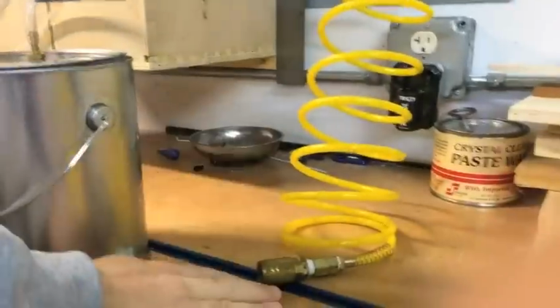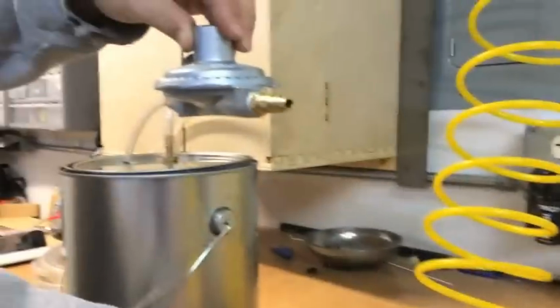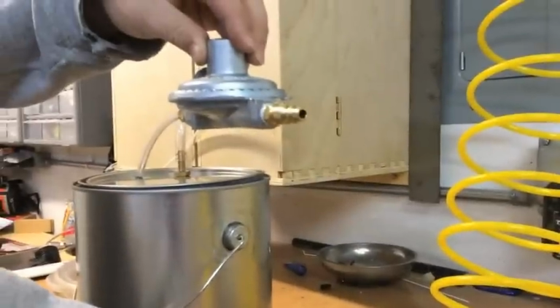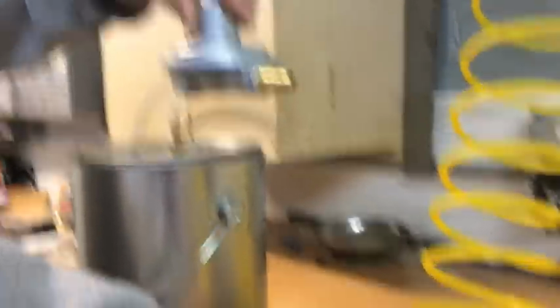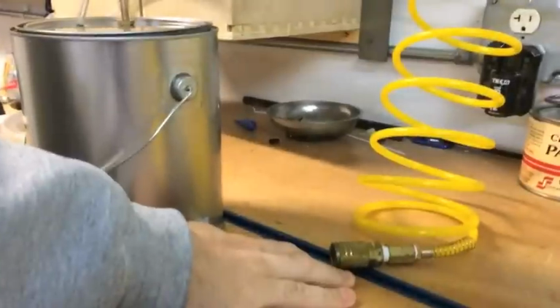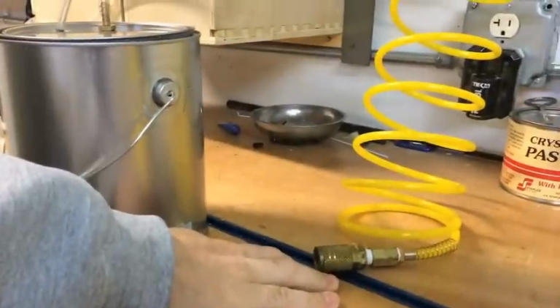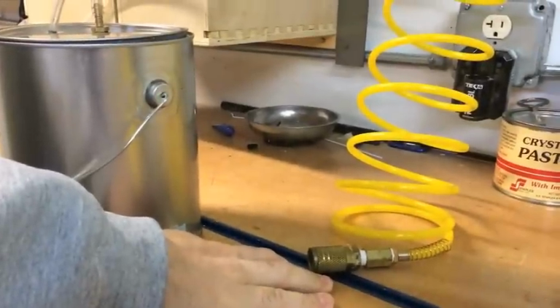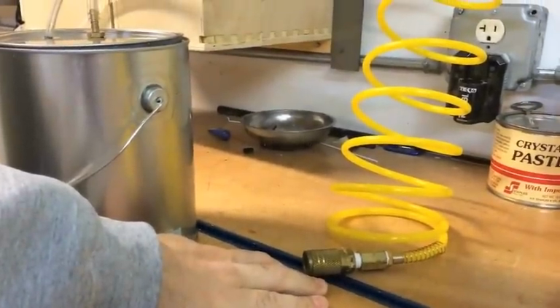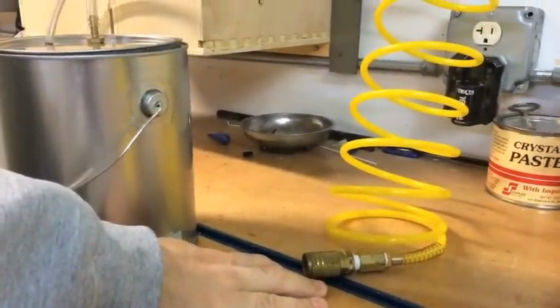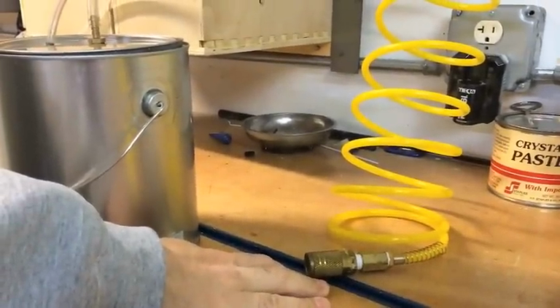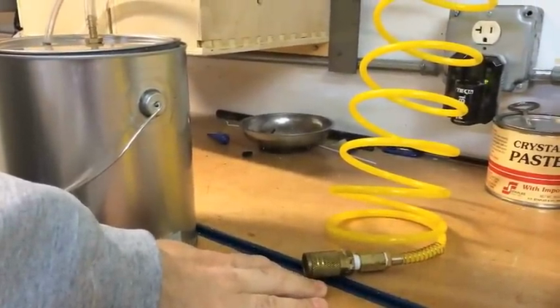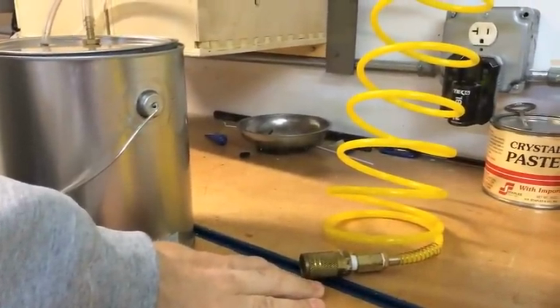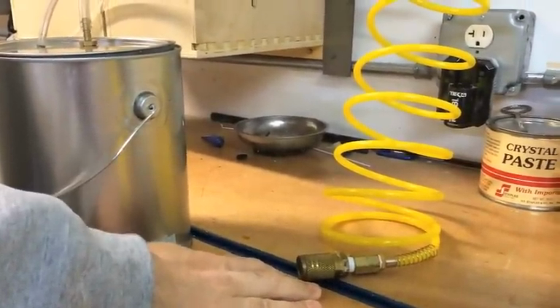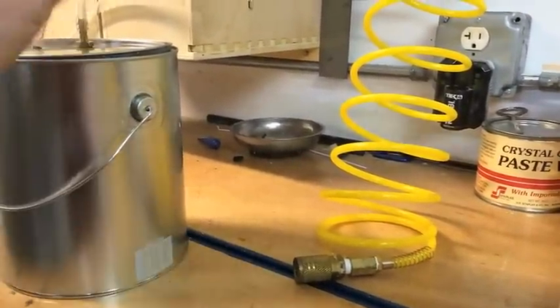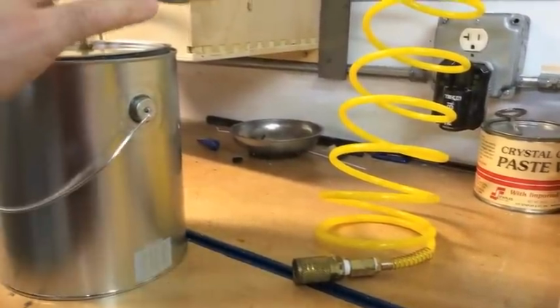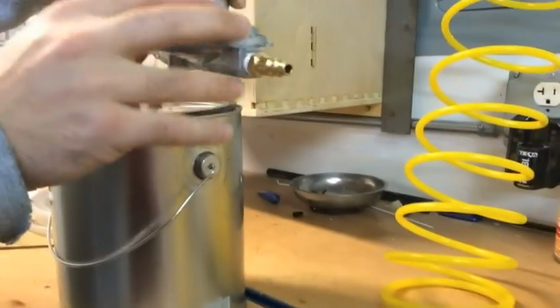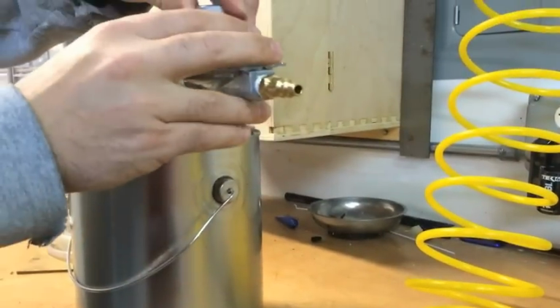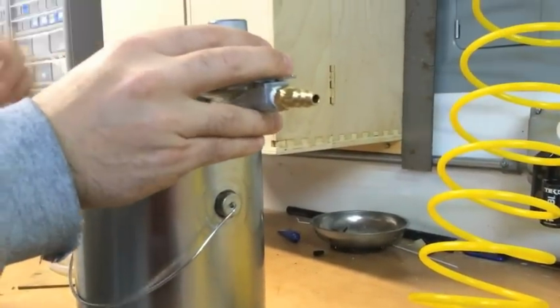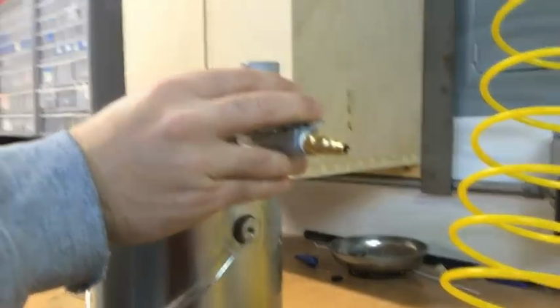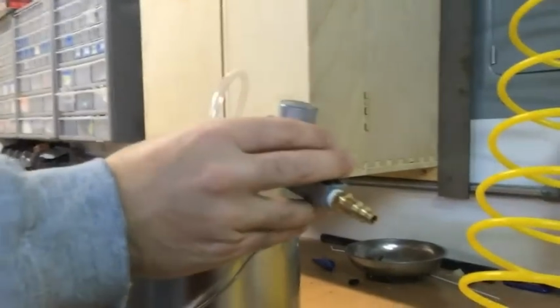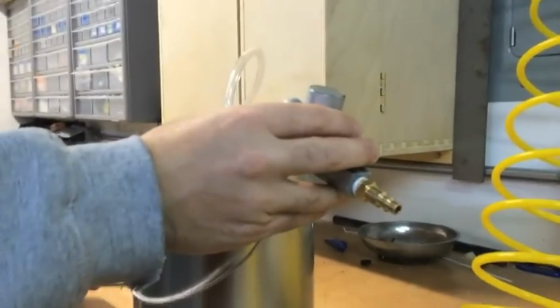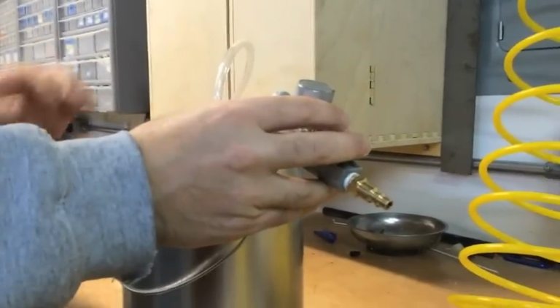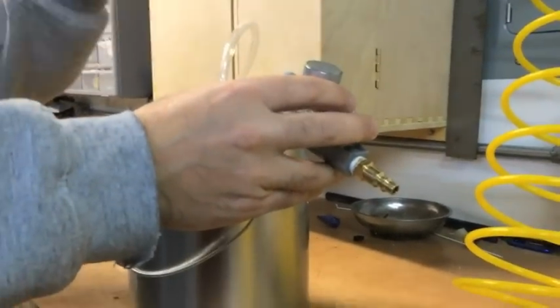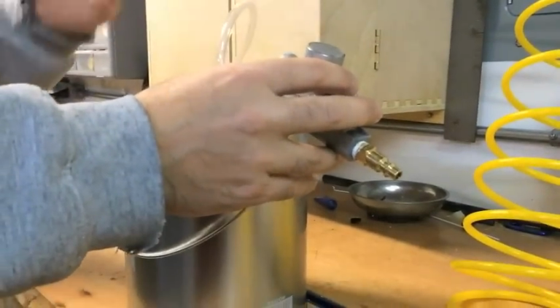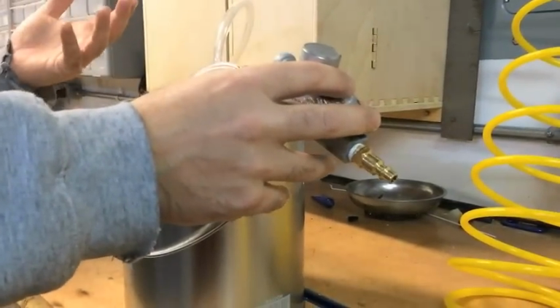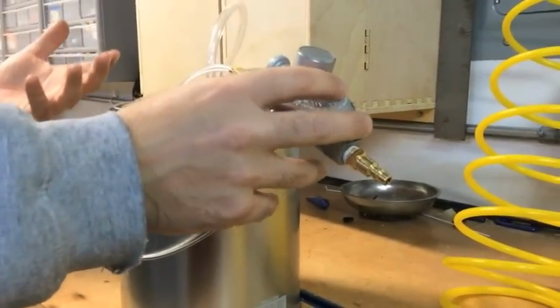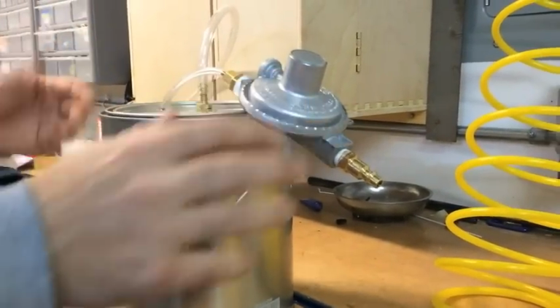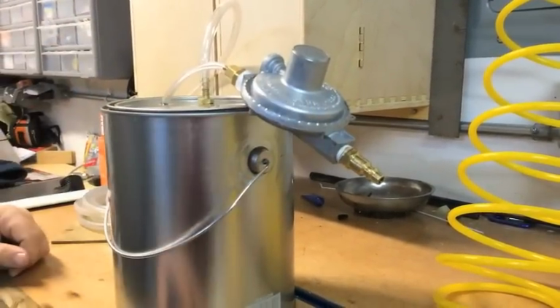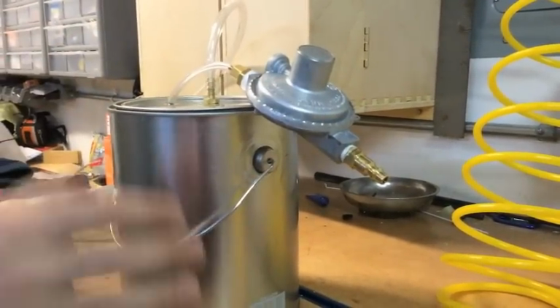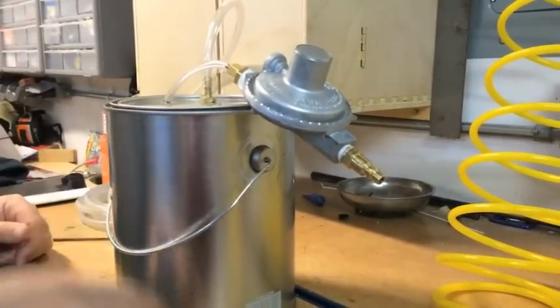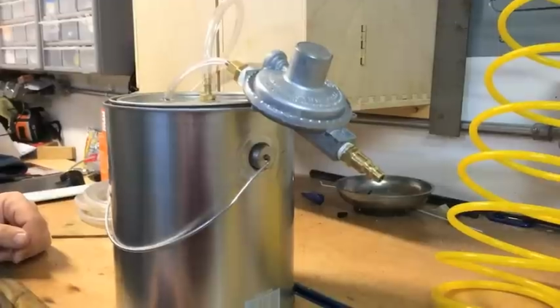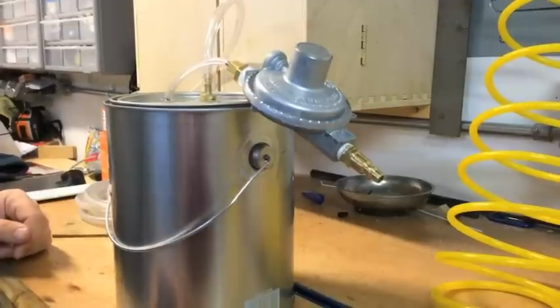Shop air supply would obviously be way too high pressure and dangerous to the components in your evap system. So the regulator brings the pressure down to below 1 psi — it's like 11 water inches, which is less than 1 psi.